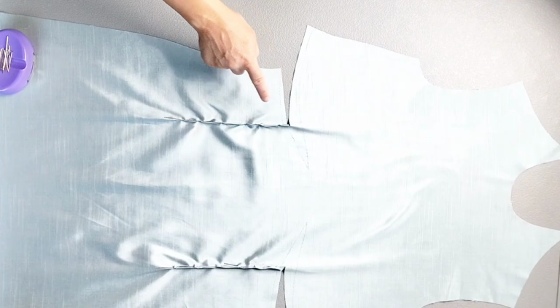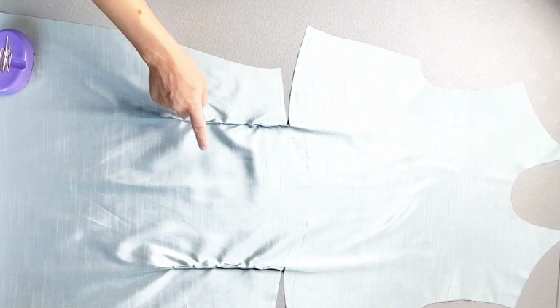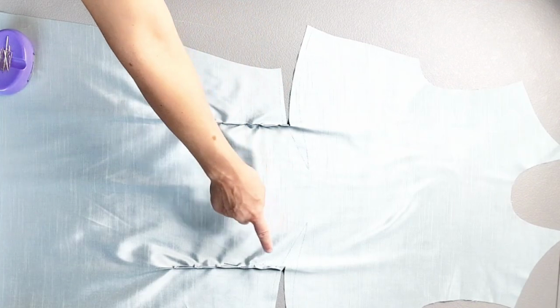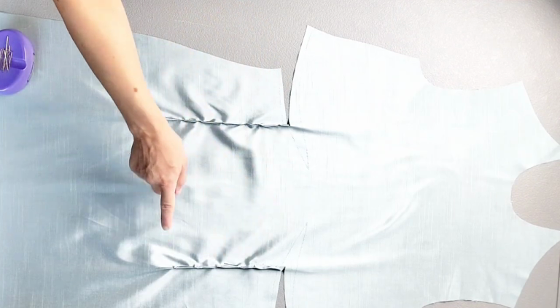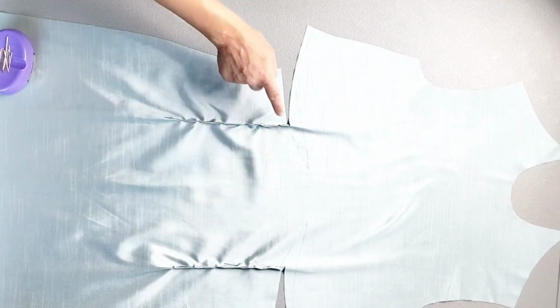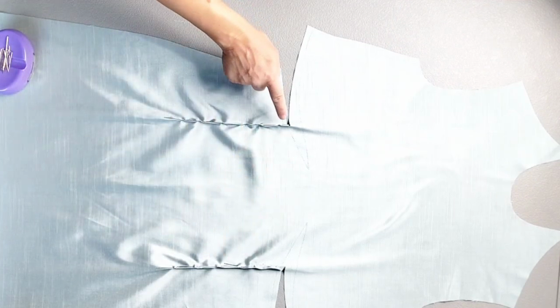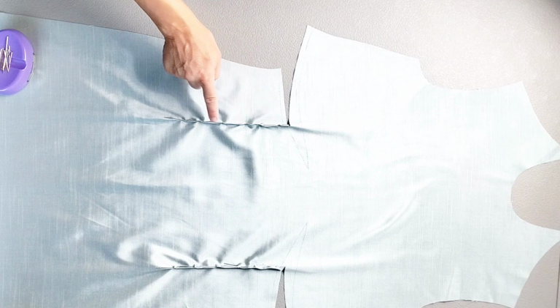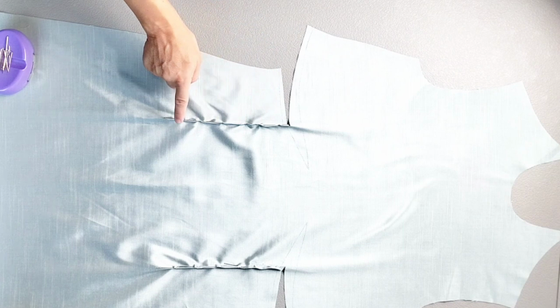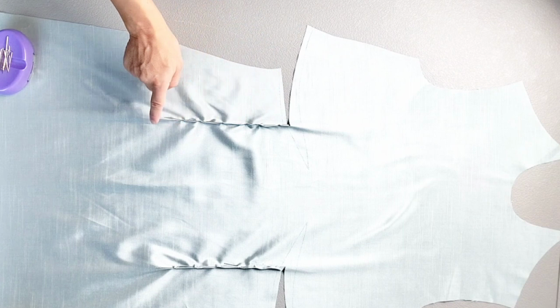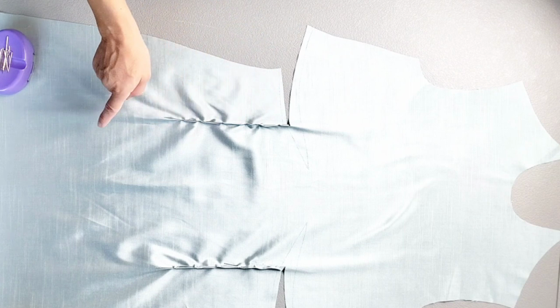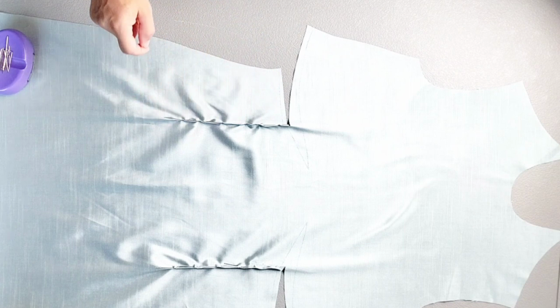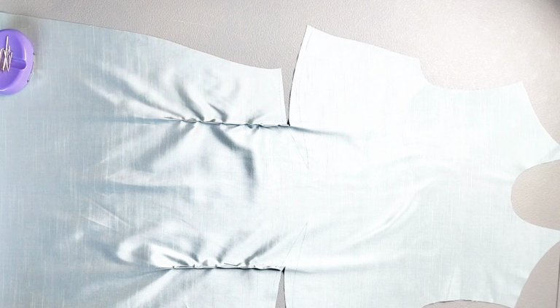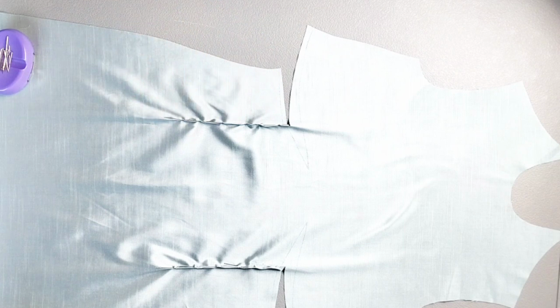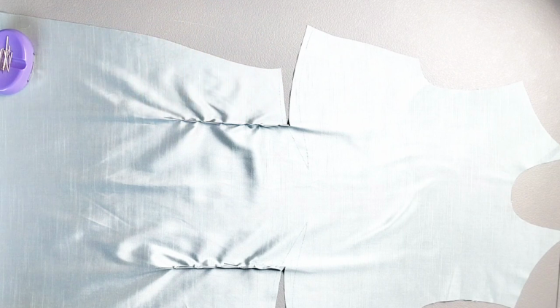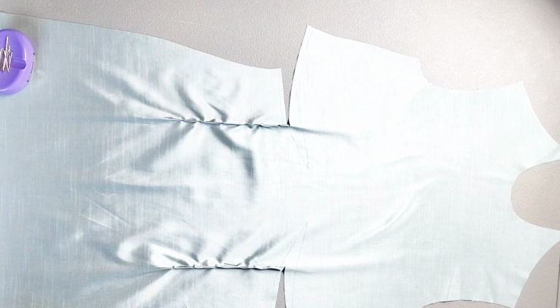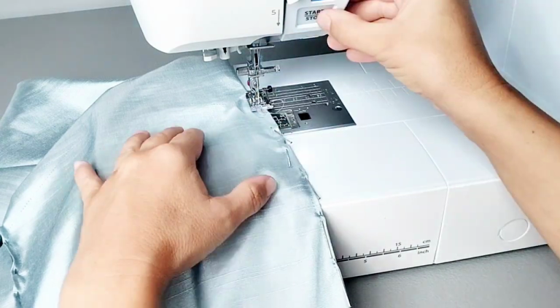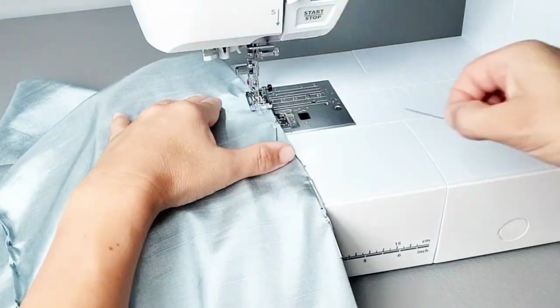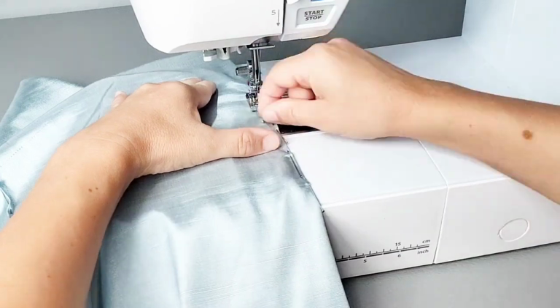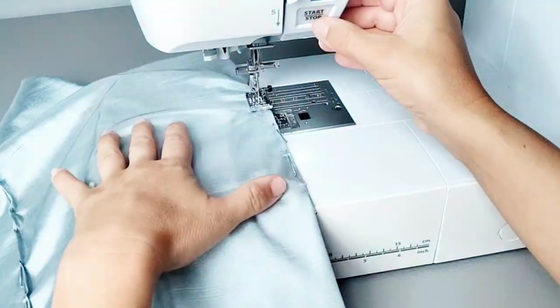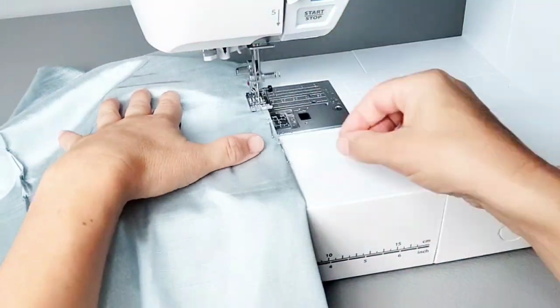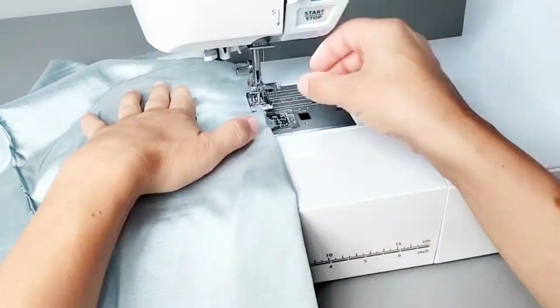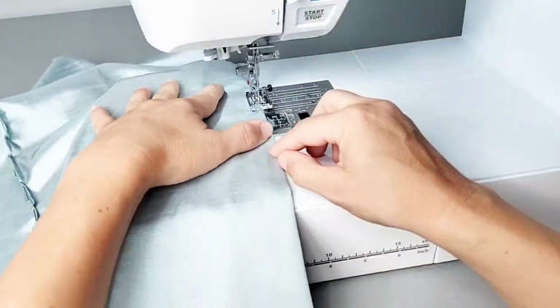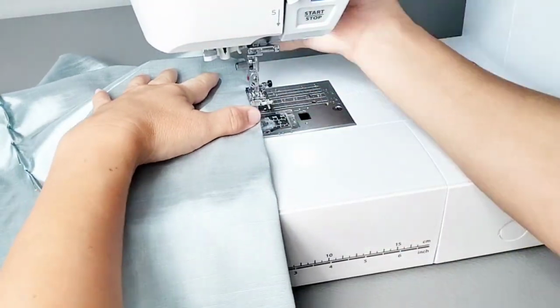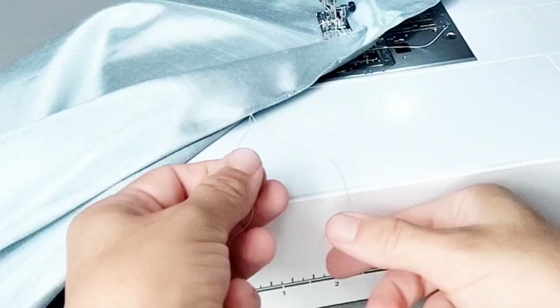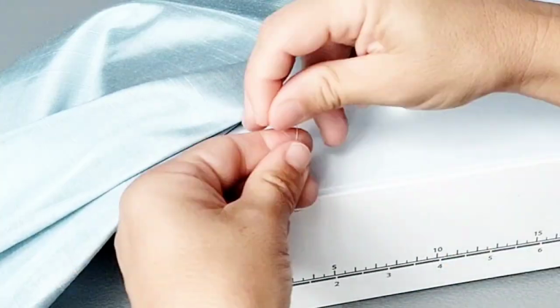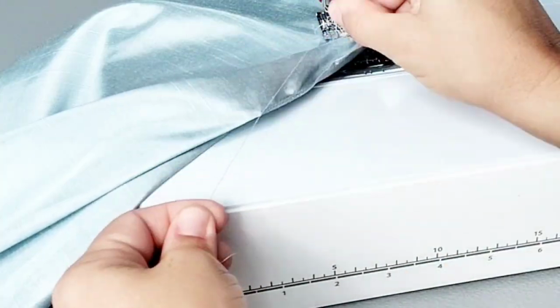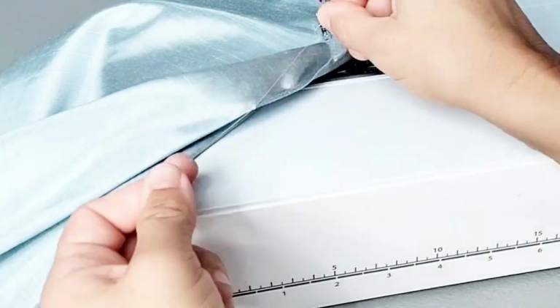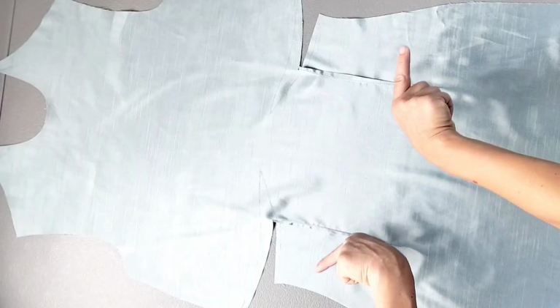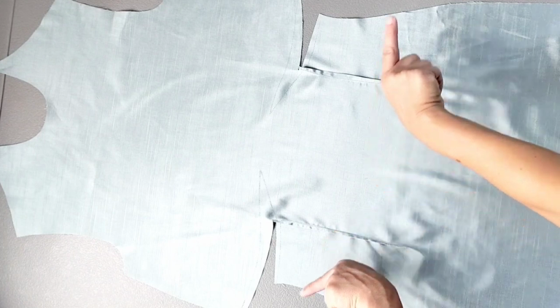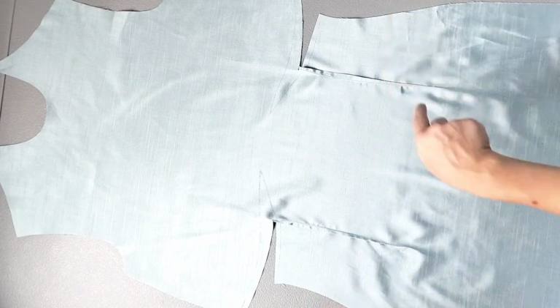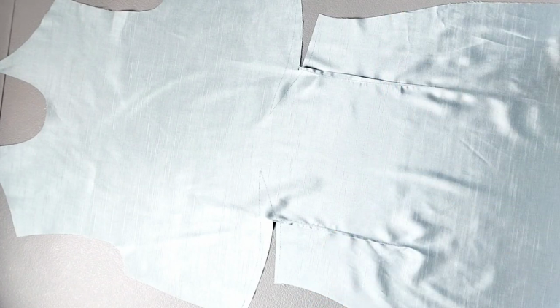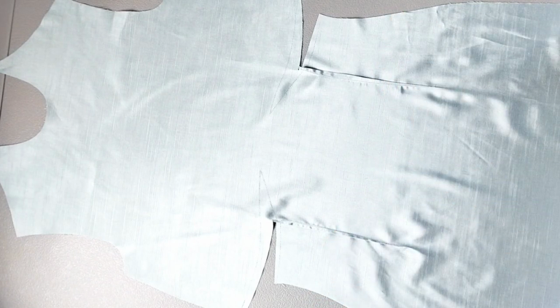Now I can take these darts to the sewing machine, sewing from the top to the point, leaving thread tails at the point so I can tie them in knots. Then press those darts out toward the side seams.